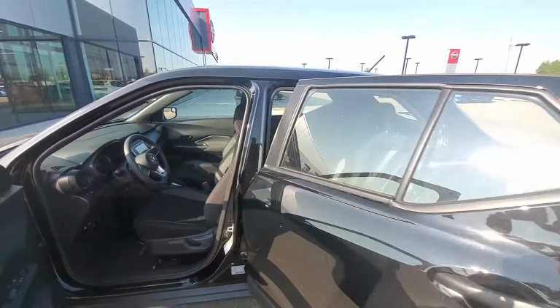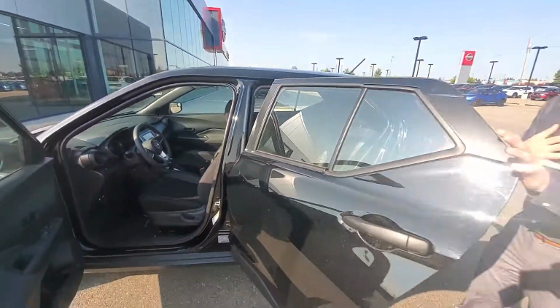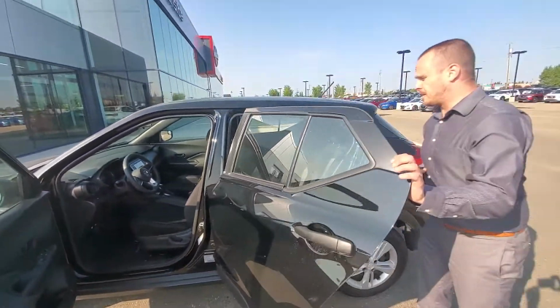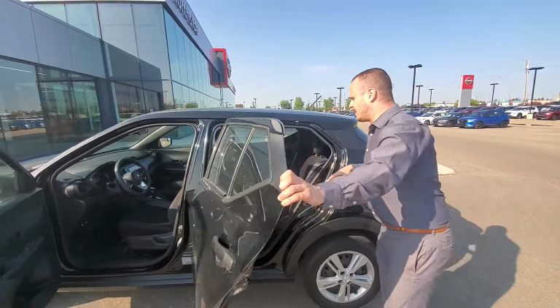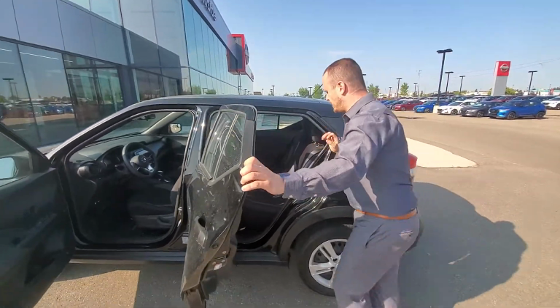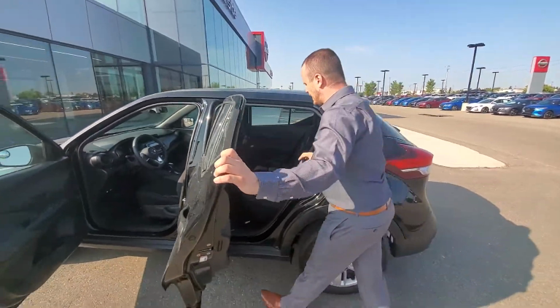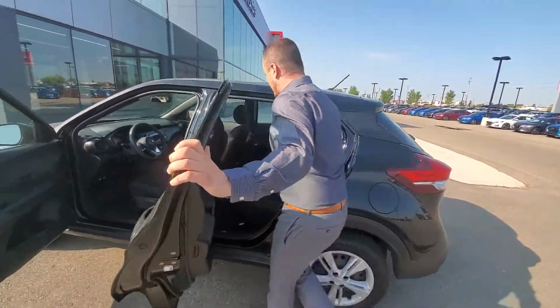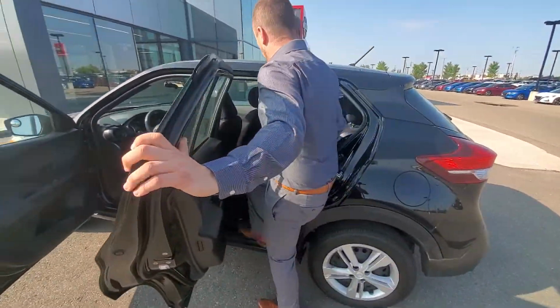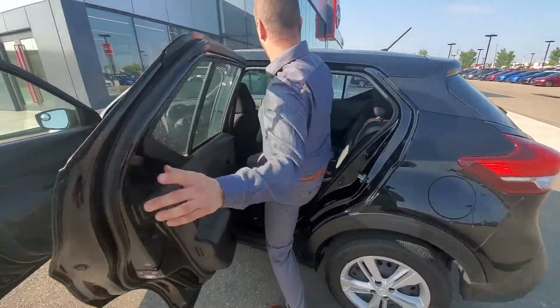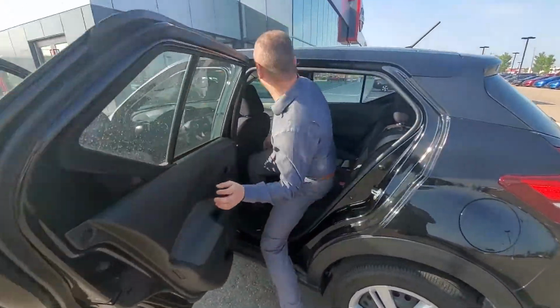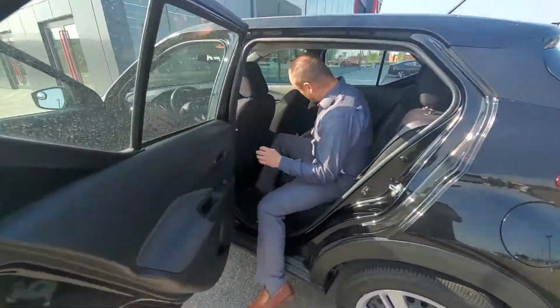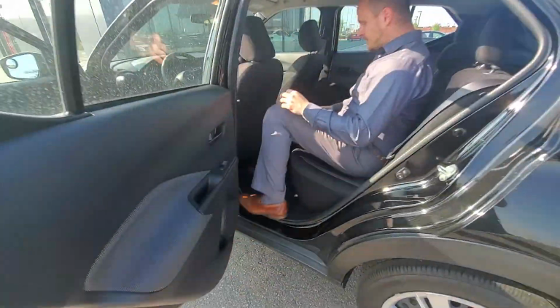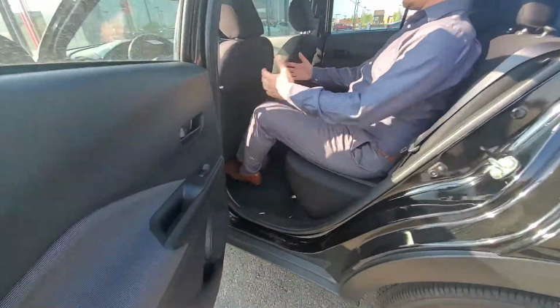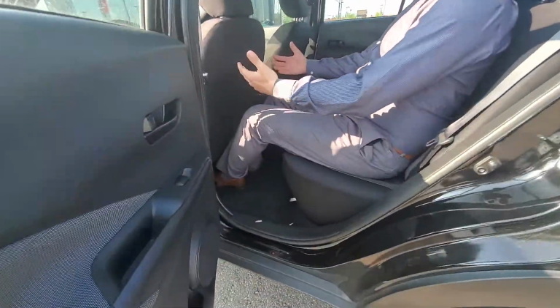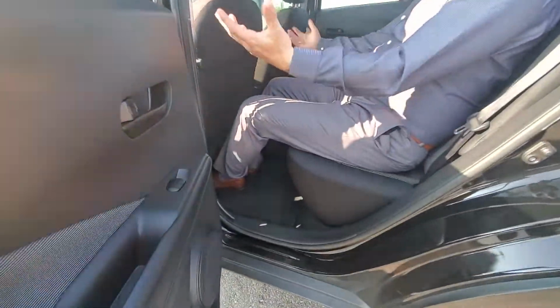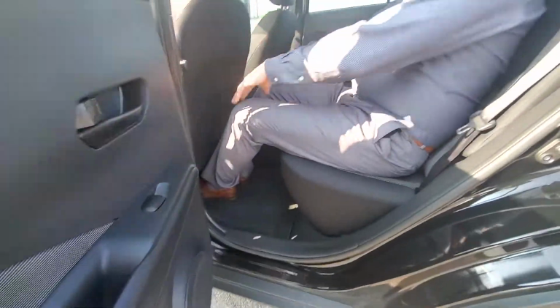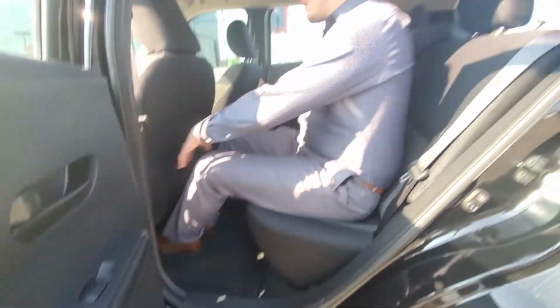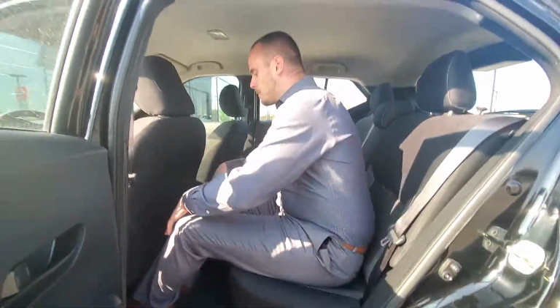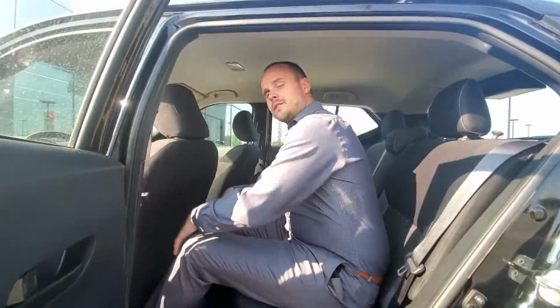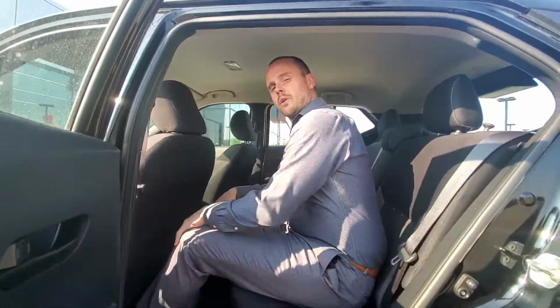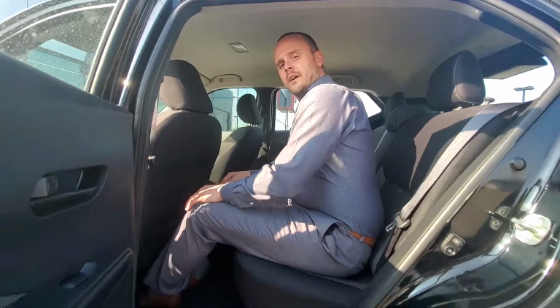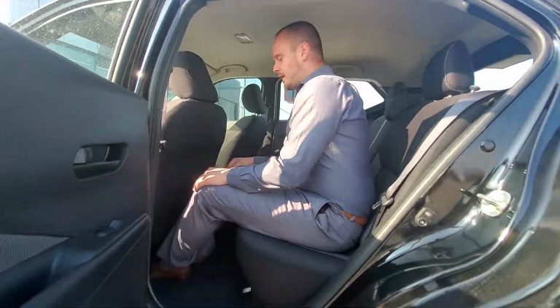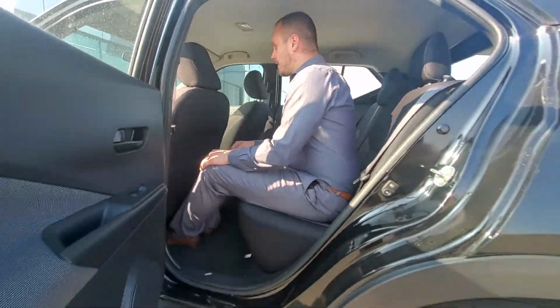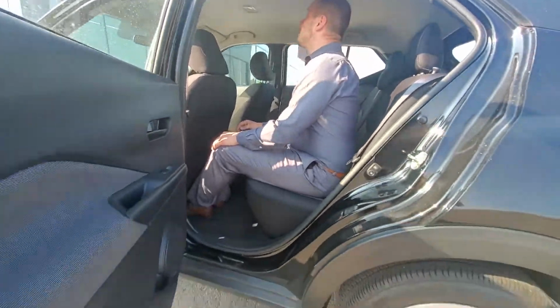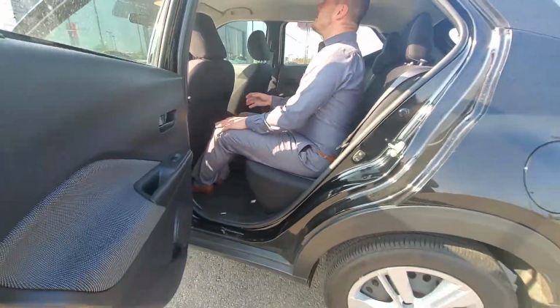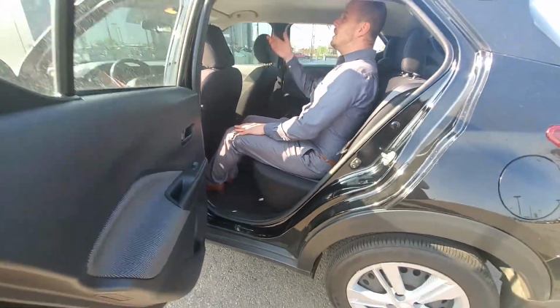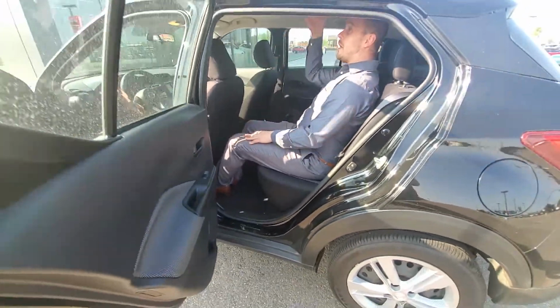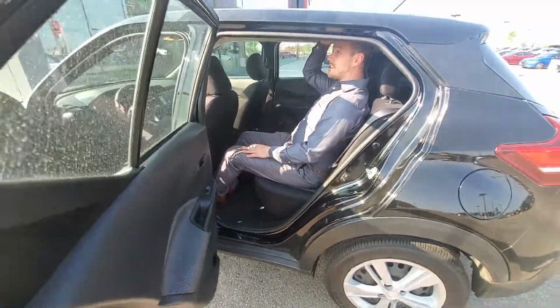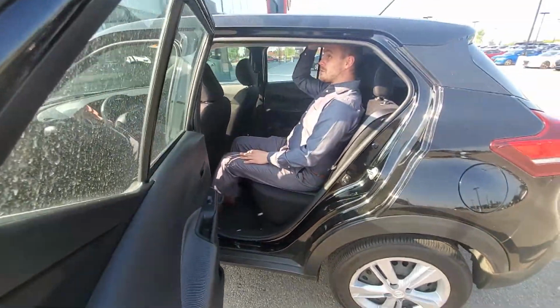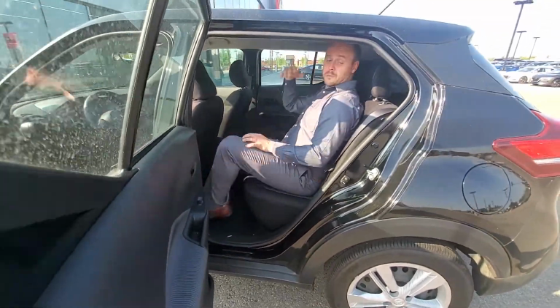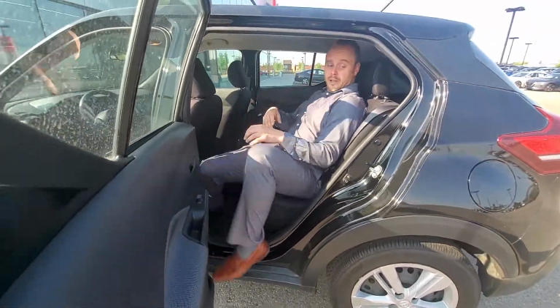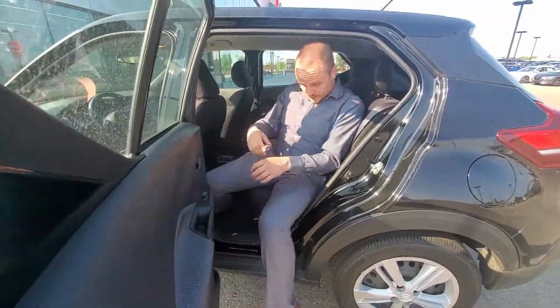Now I'm six foot myself. The vehicle does look small, but it's got tons of air. Look at that — it's like I'm in an emergency row on an air flight. I've got tons of head space back here too.